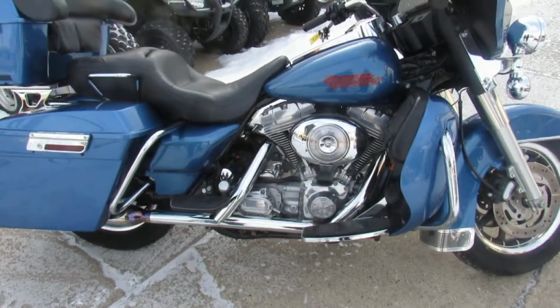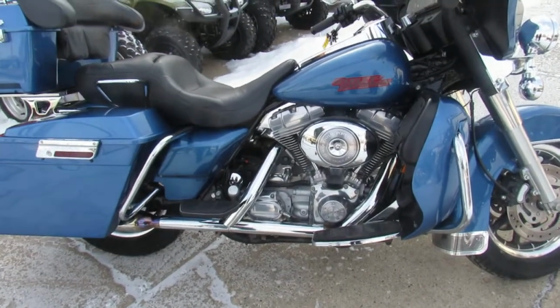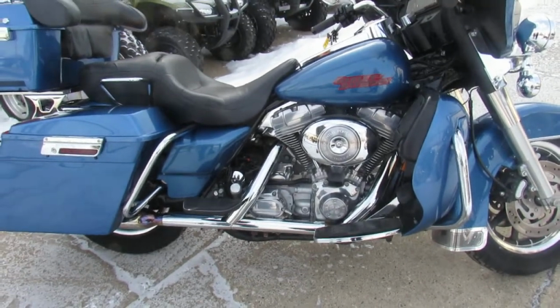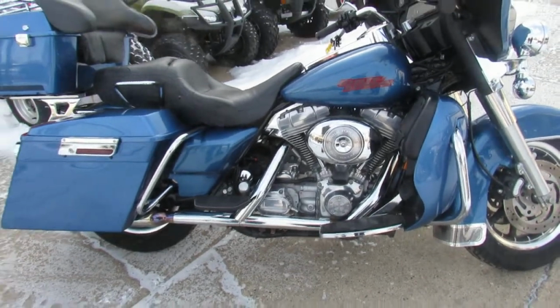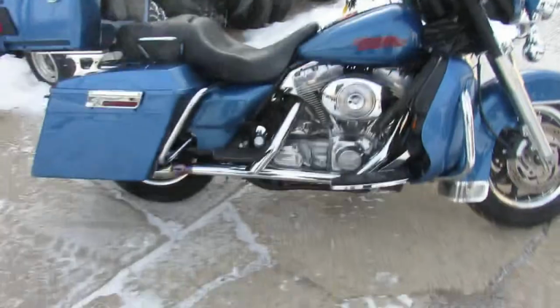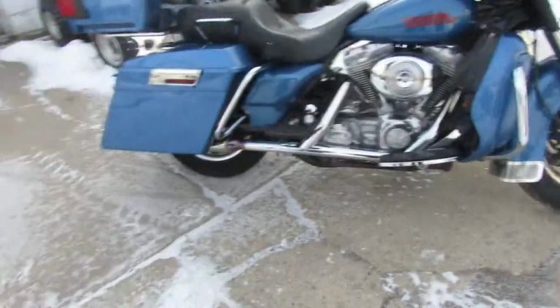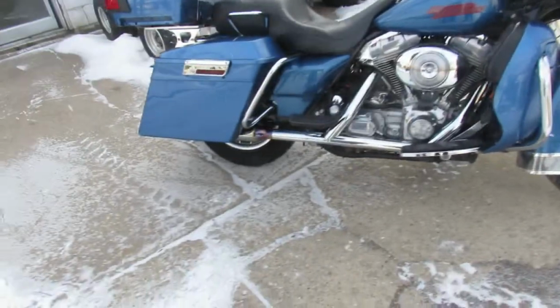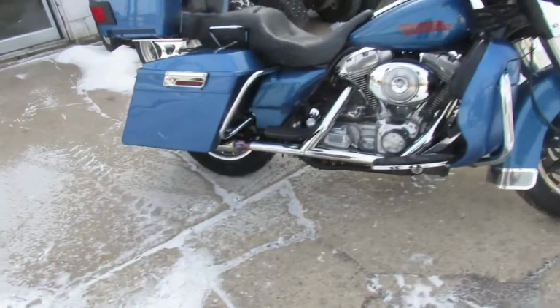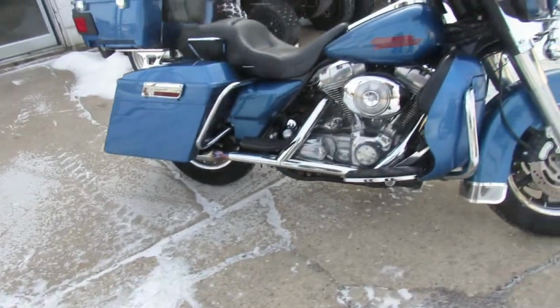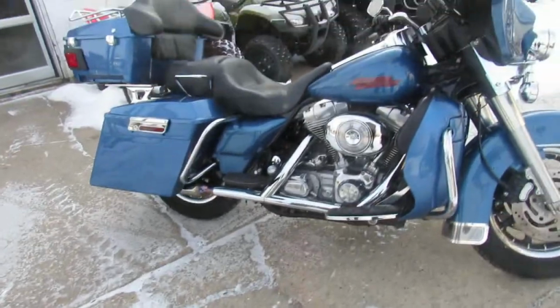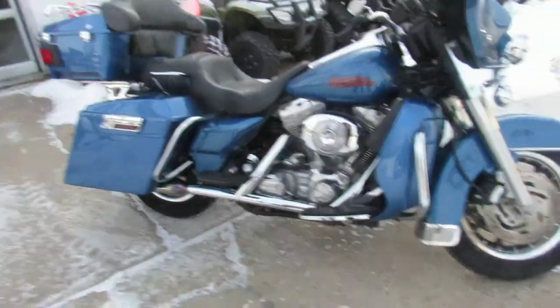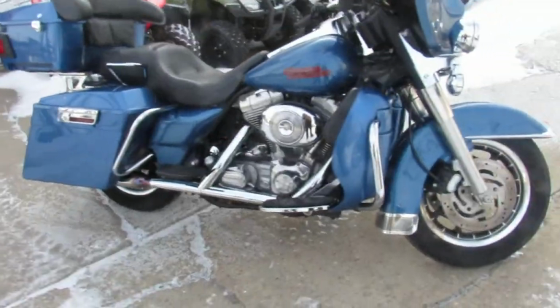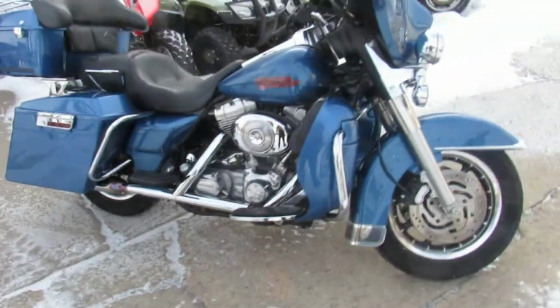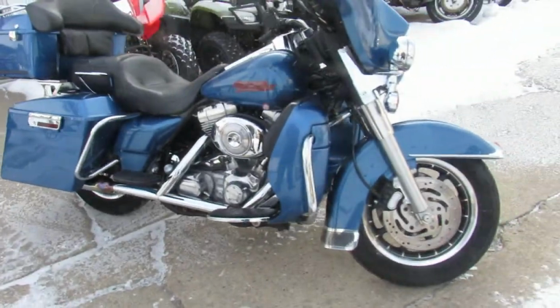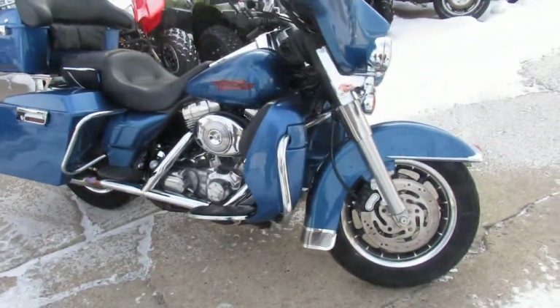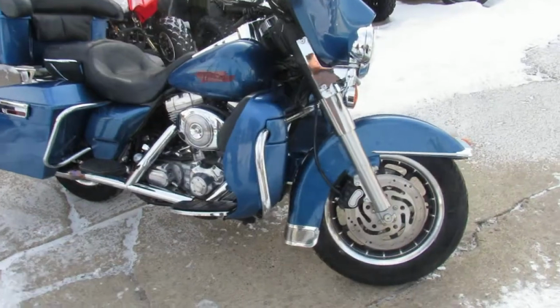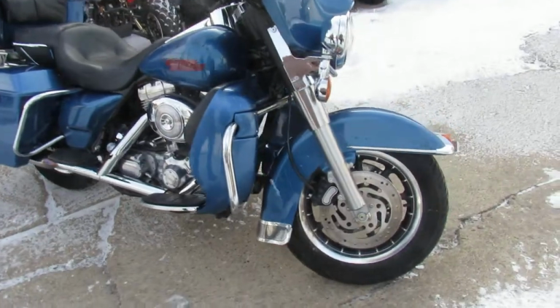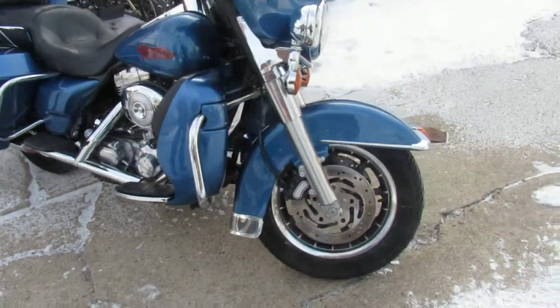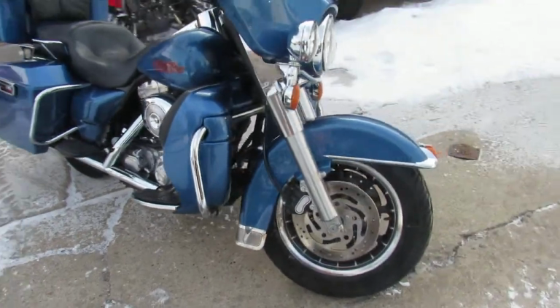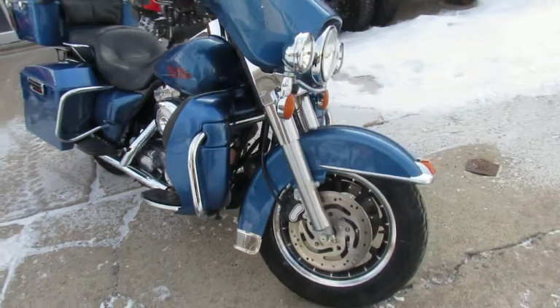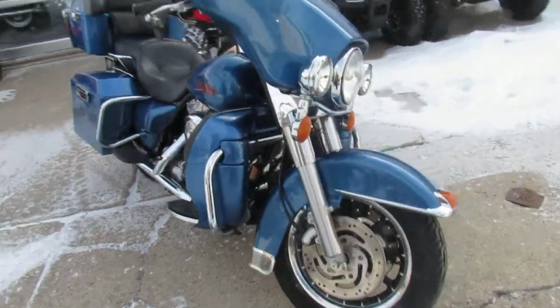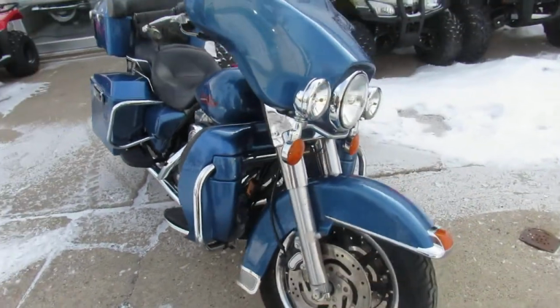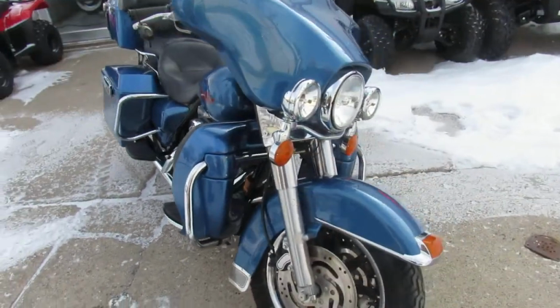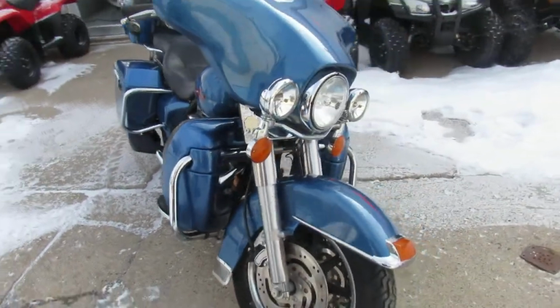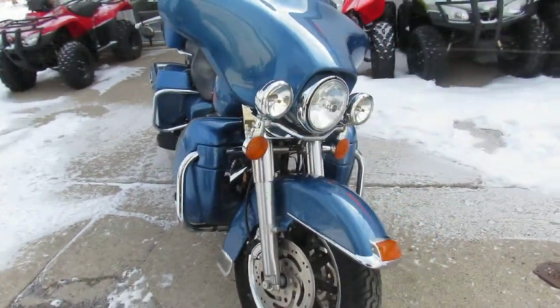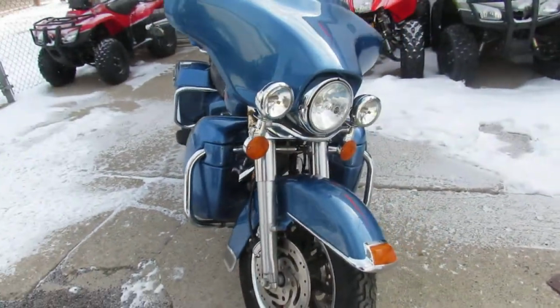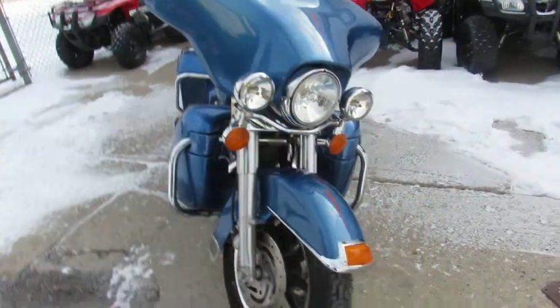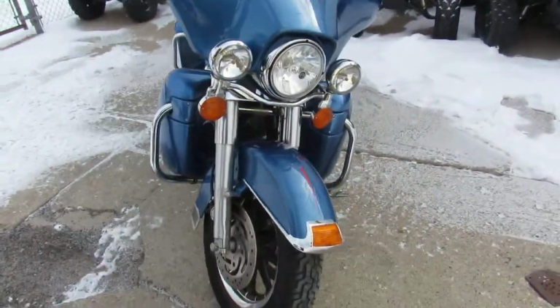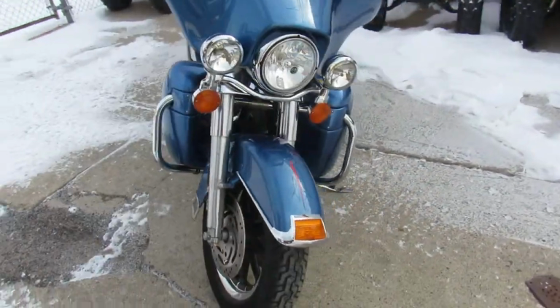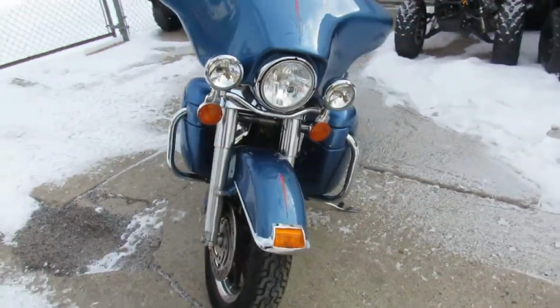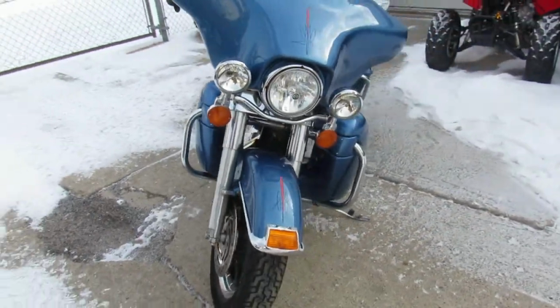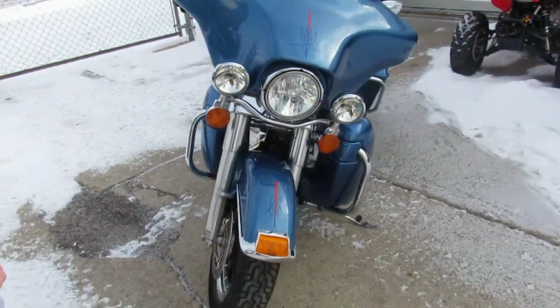Hey fellas, it's Approval Power Sports. Spring's right around the corner — we're into March, good weather's on the way. We're doing some videos on our used Harleys. We've got over 450 of them.